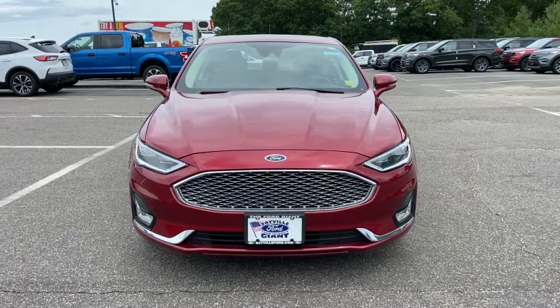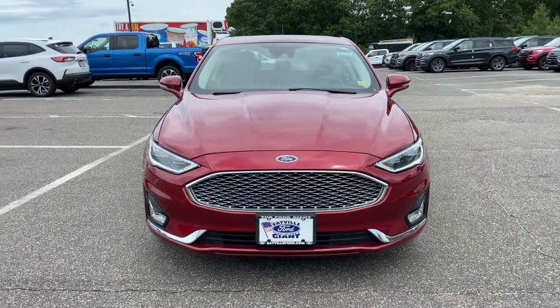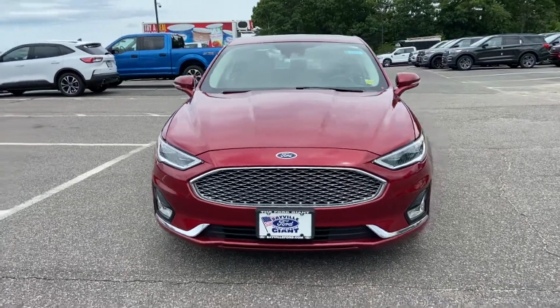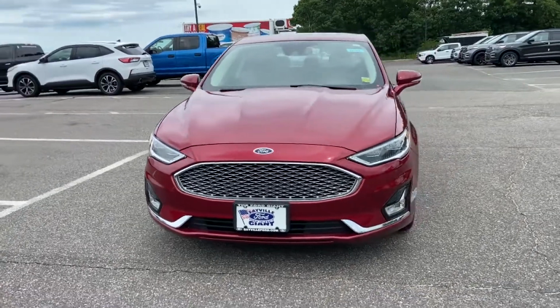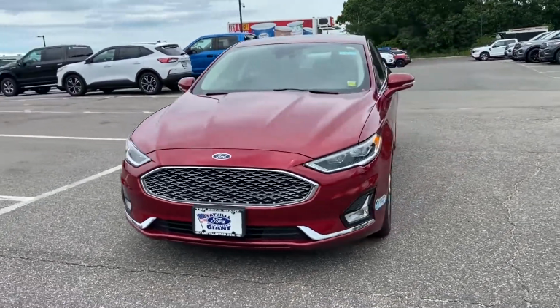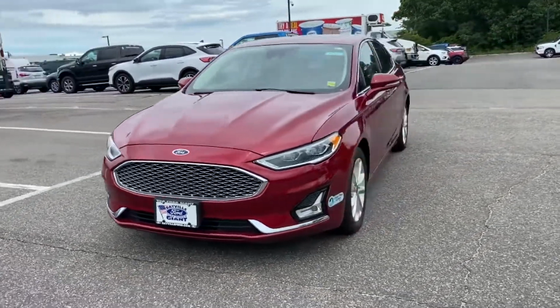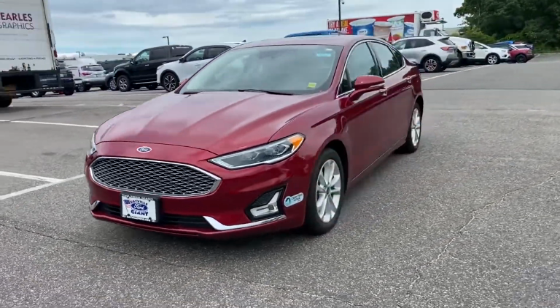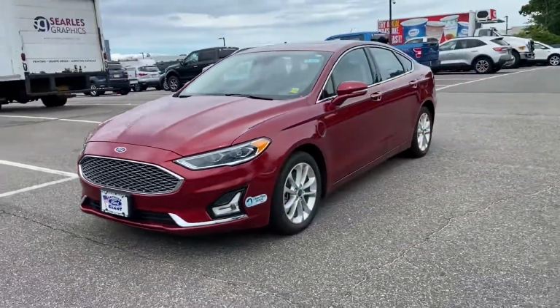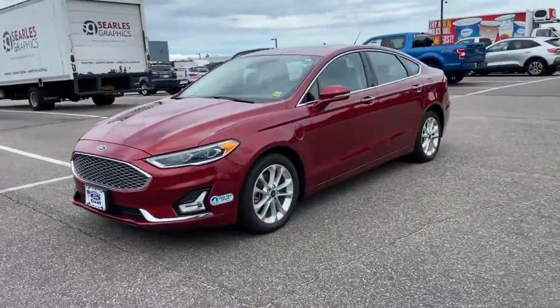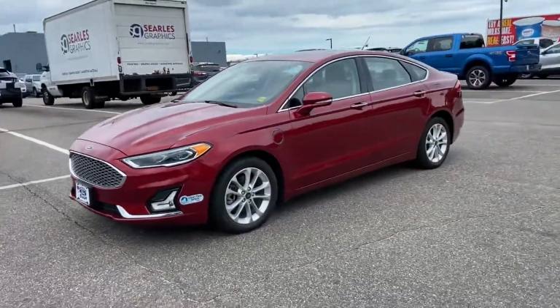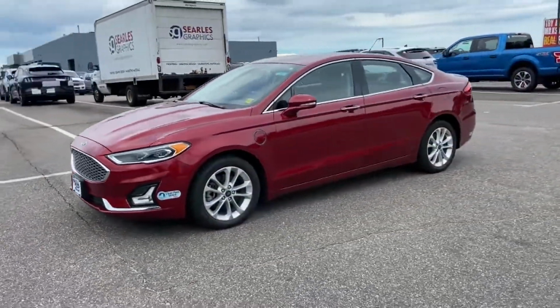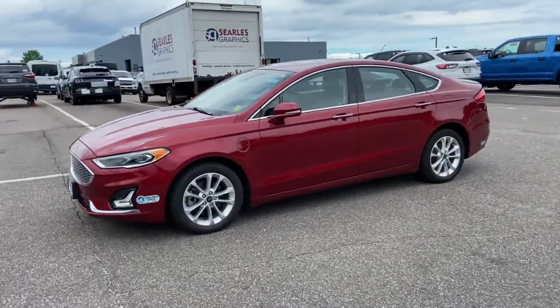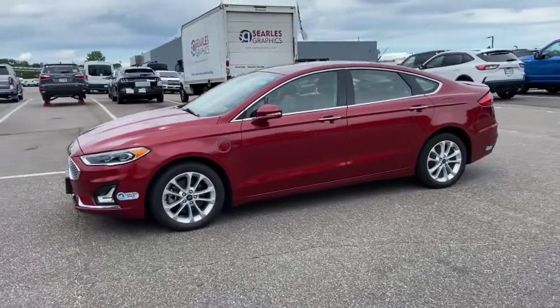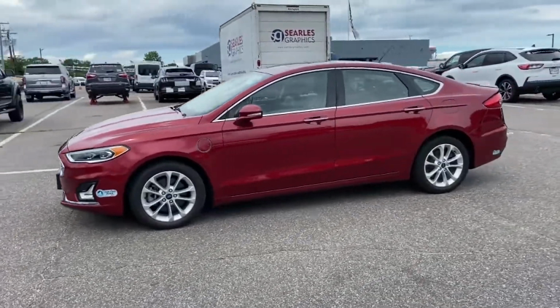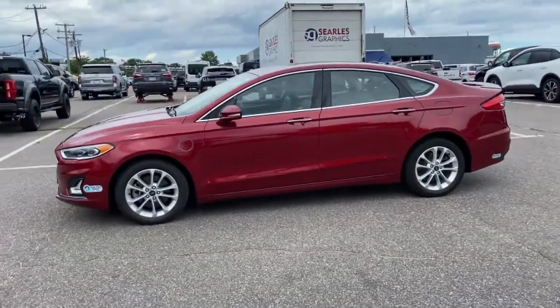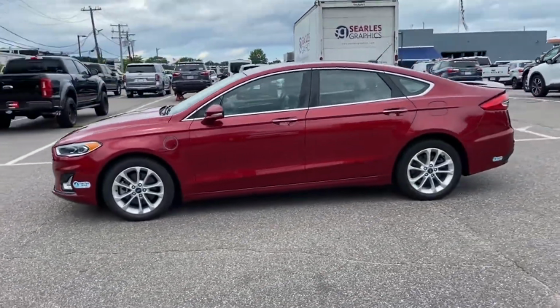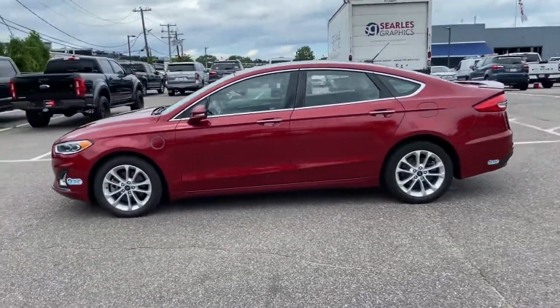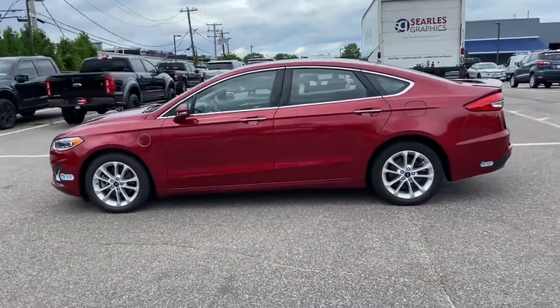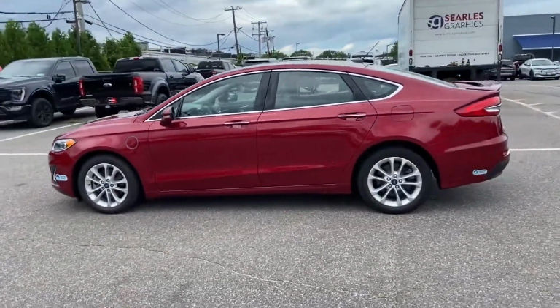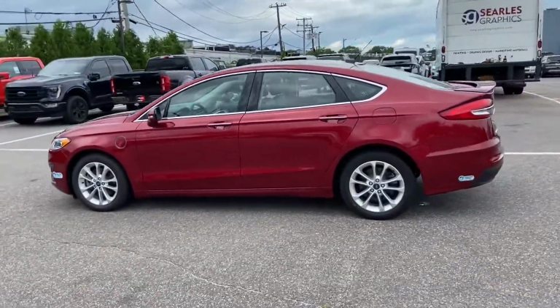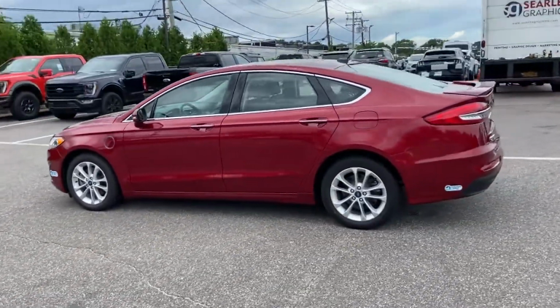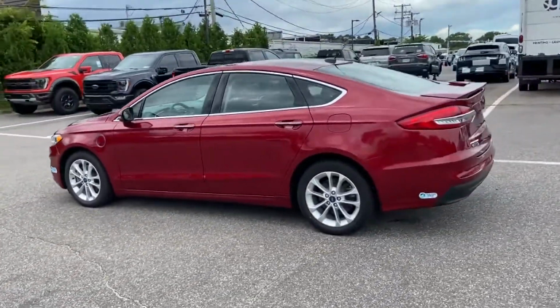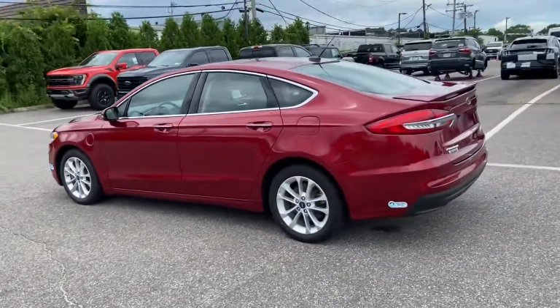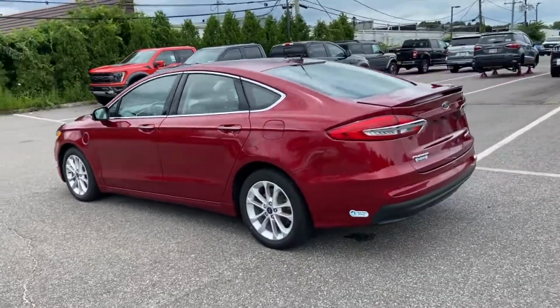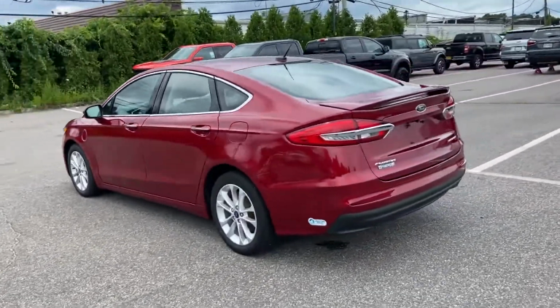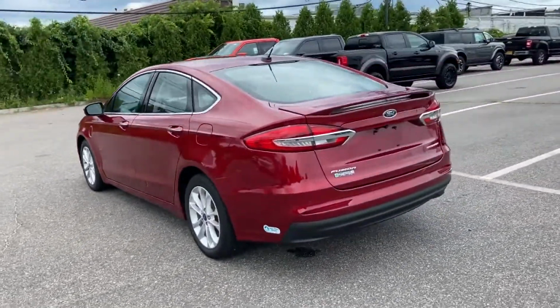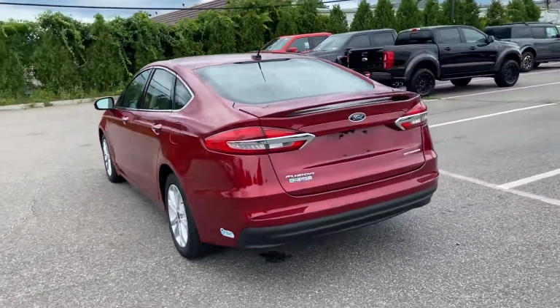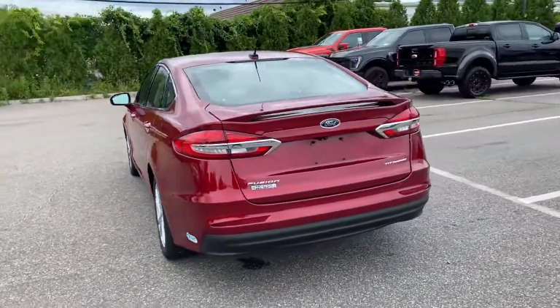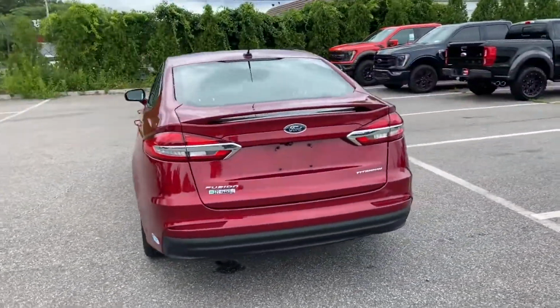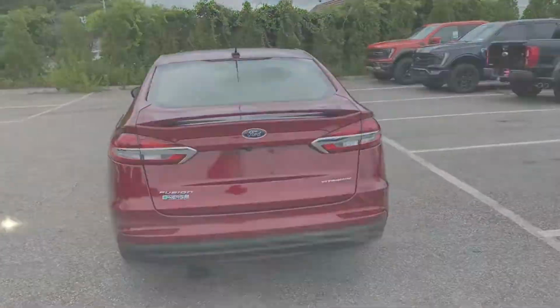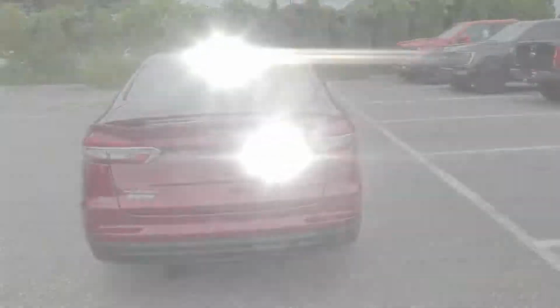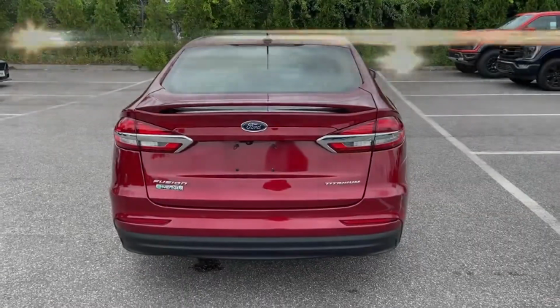2019 Ford Fusion Energi. With less than 29,000 miles on the odometer, this sedan combines safety and comfort with style and performance. You won't be able to pass up on these extra features.